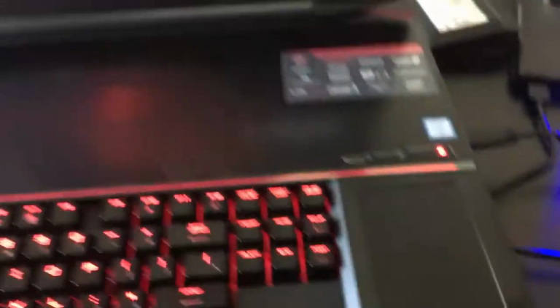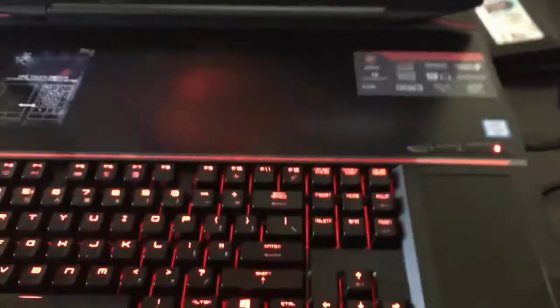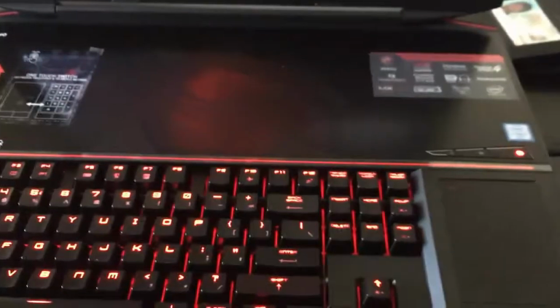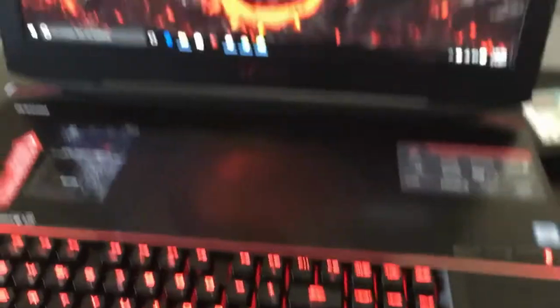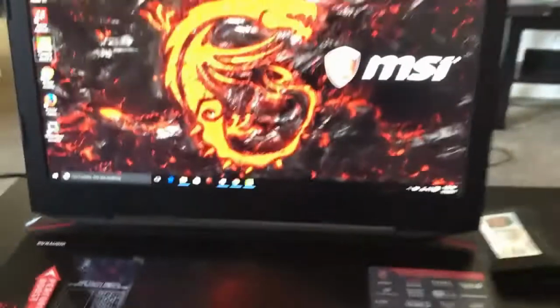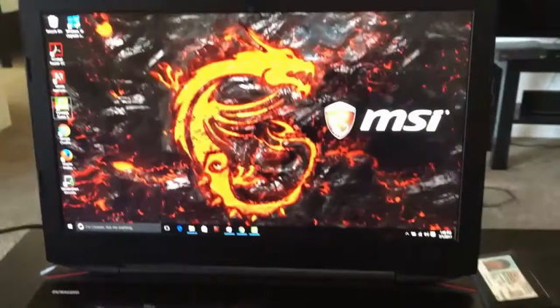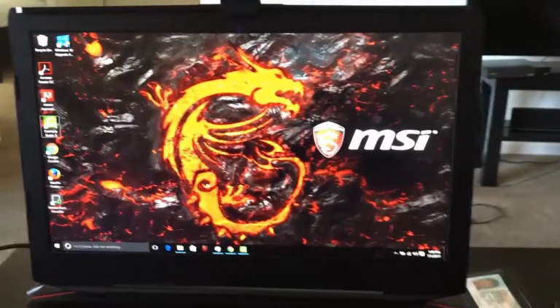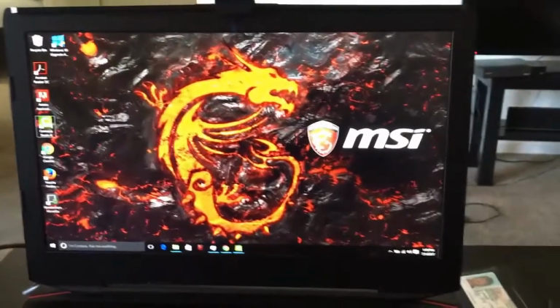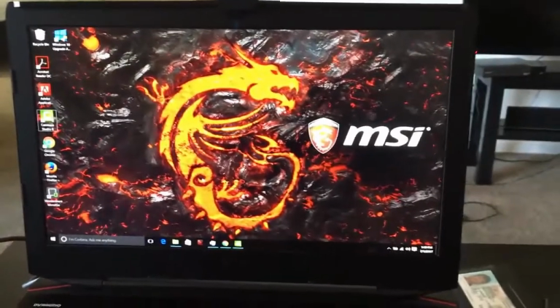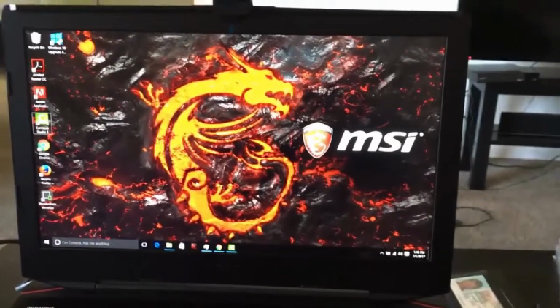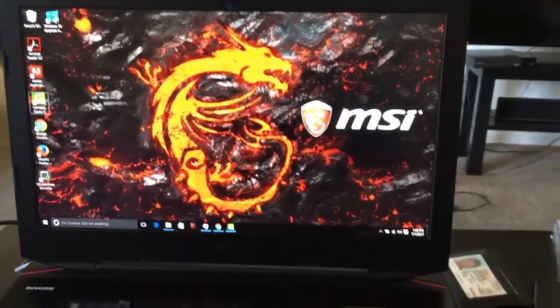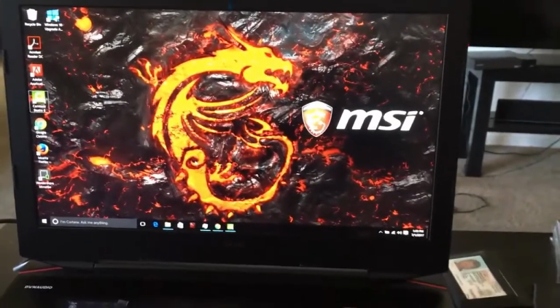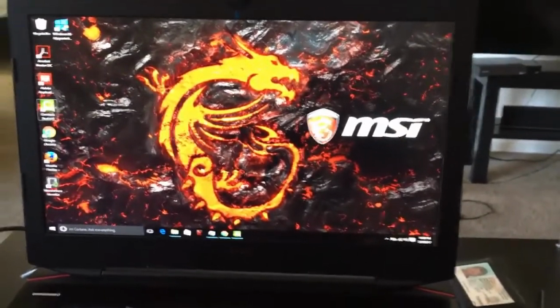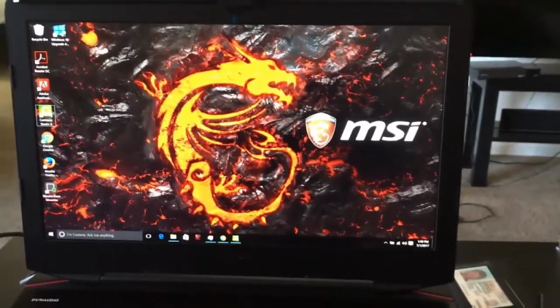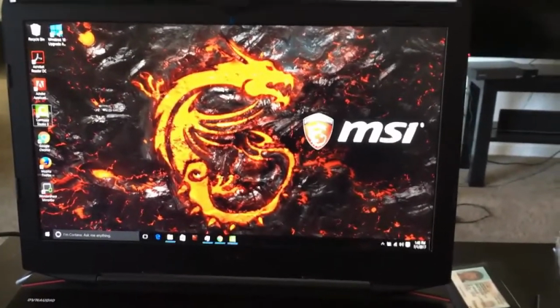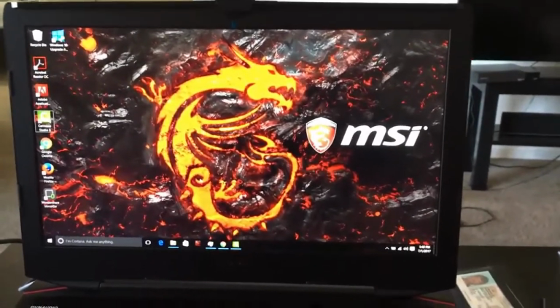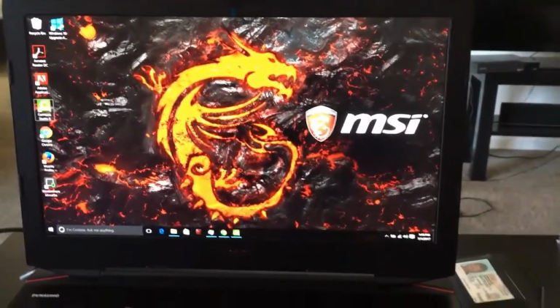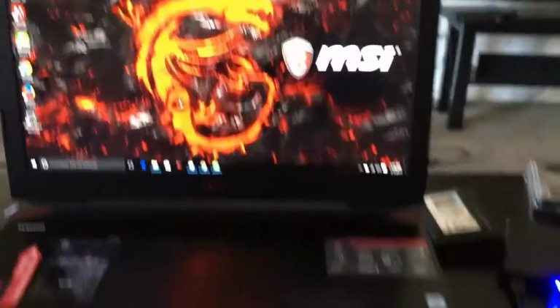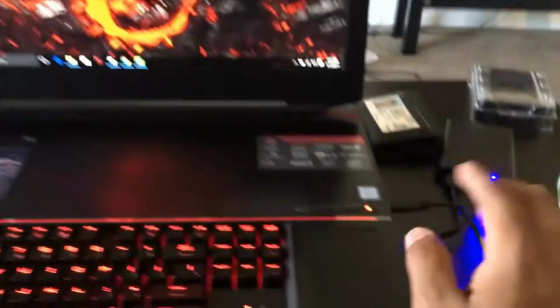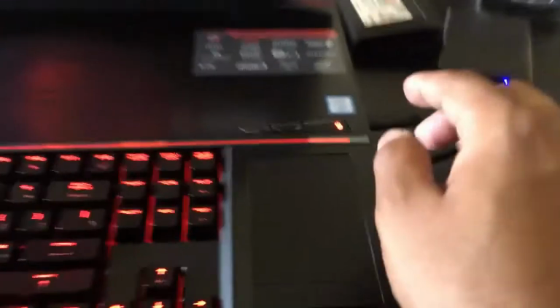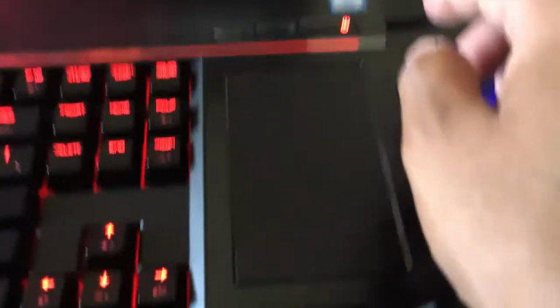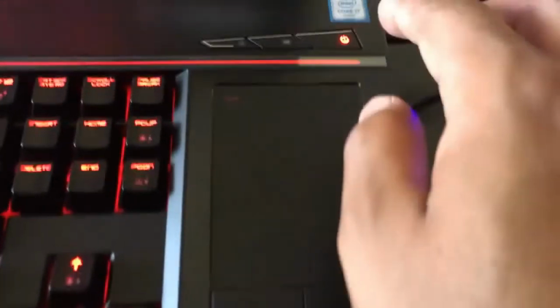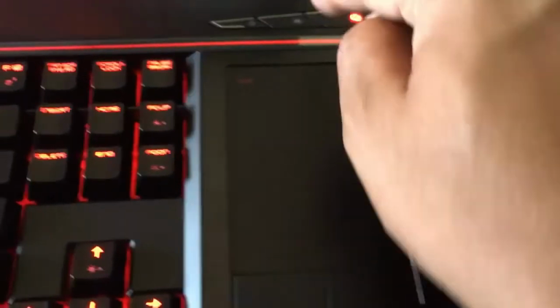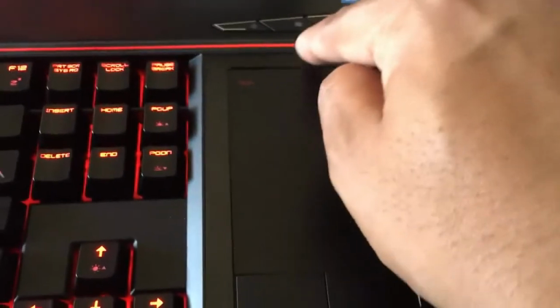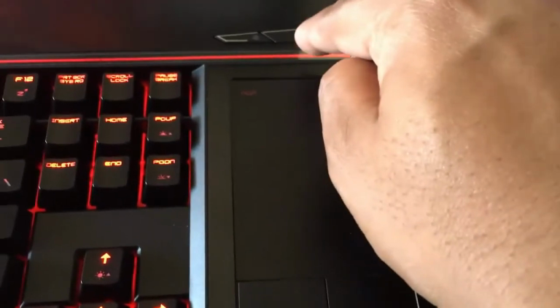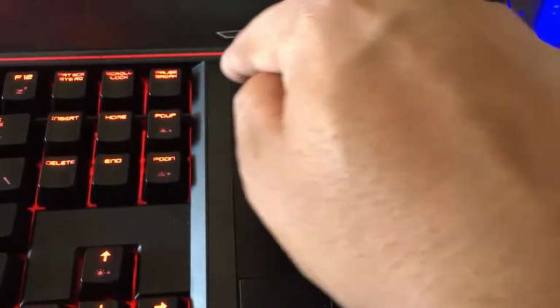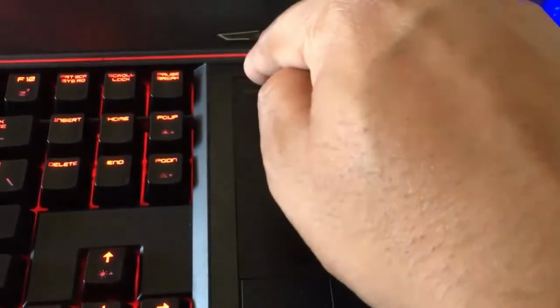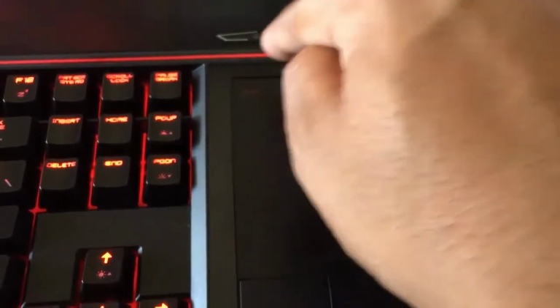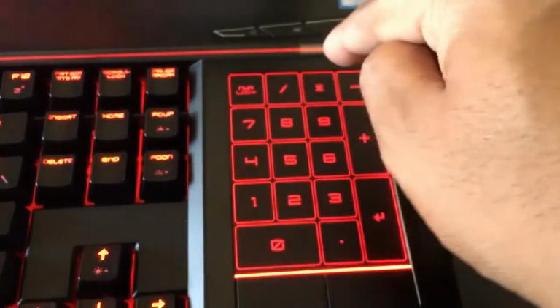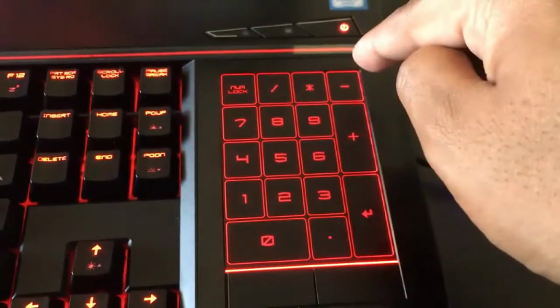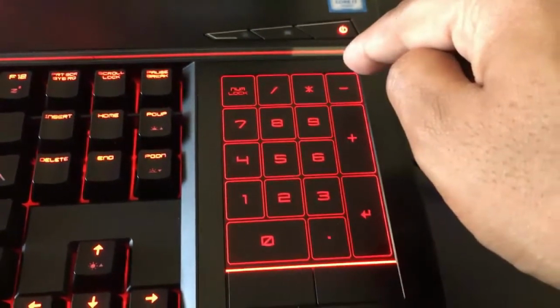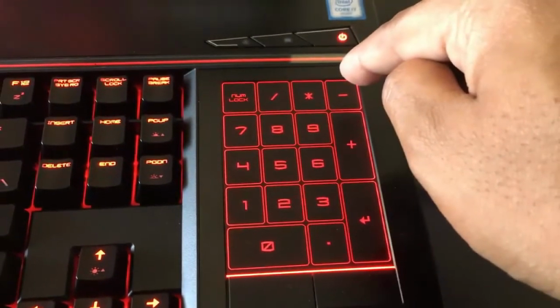This keyboard is good and you can play now. Hope this video is very helpful. Thank you so much for watching. Please provide comments and feedback. Thank you, bye!